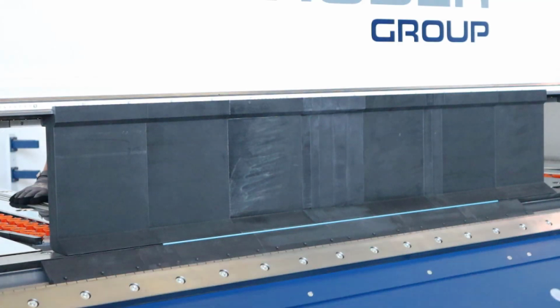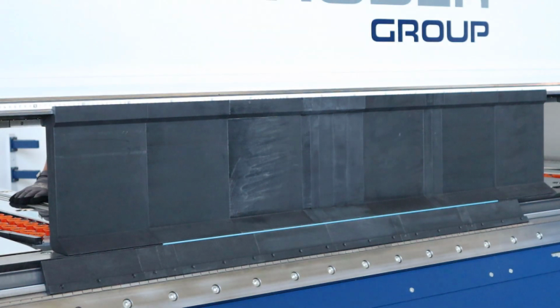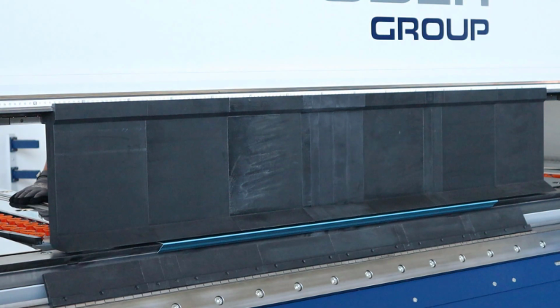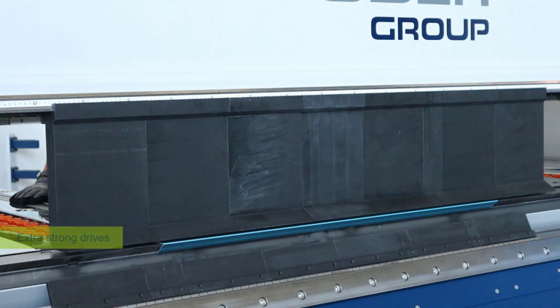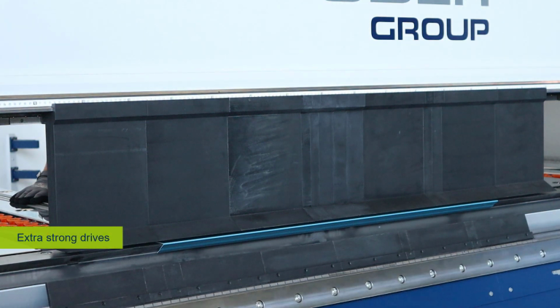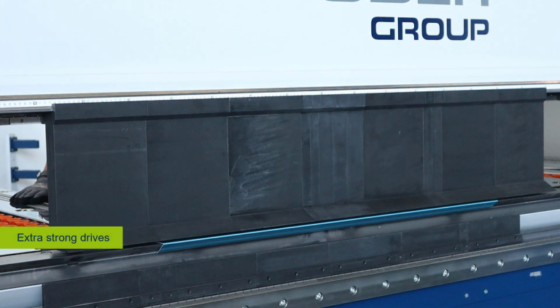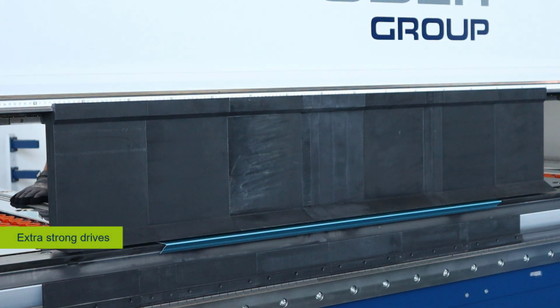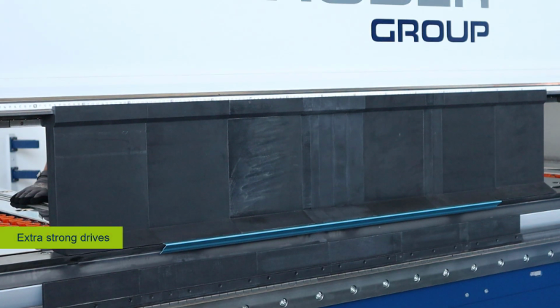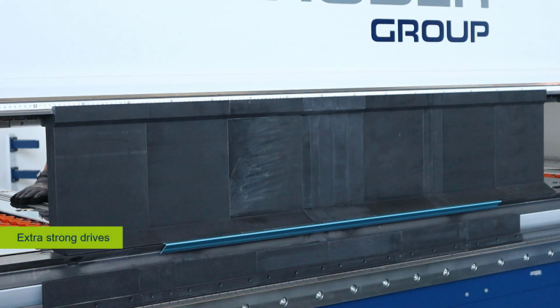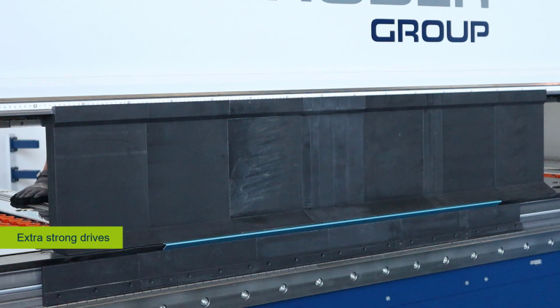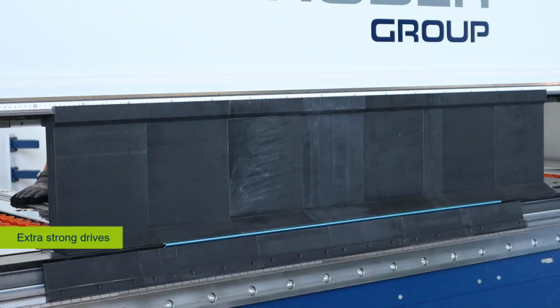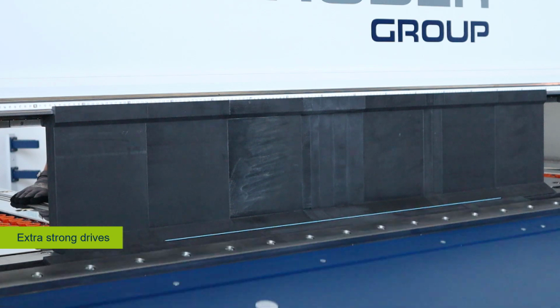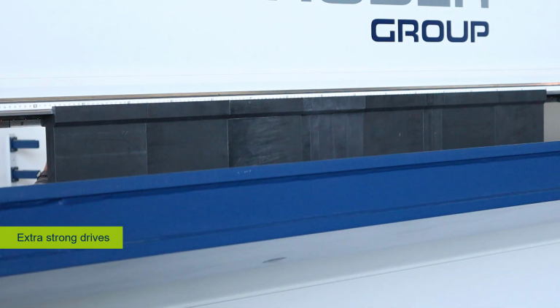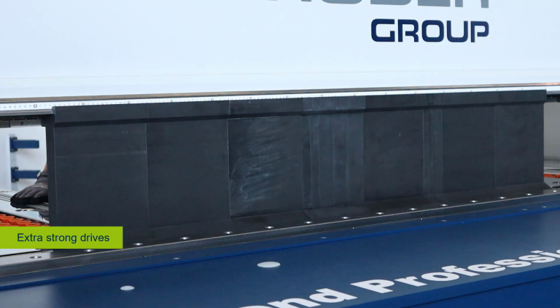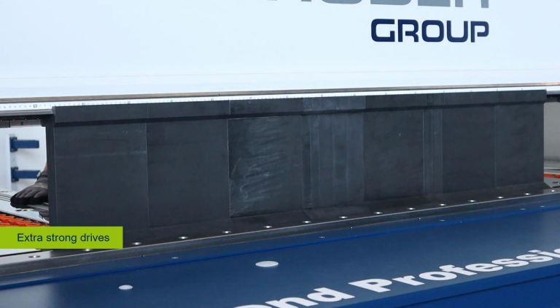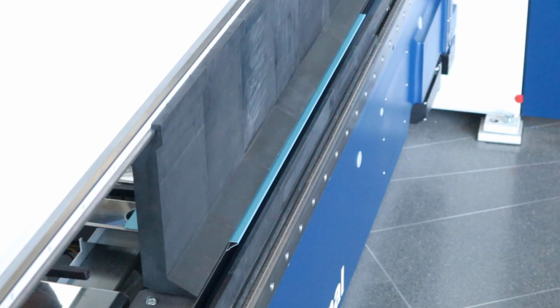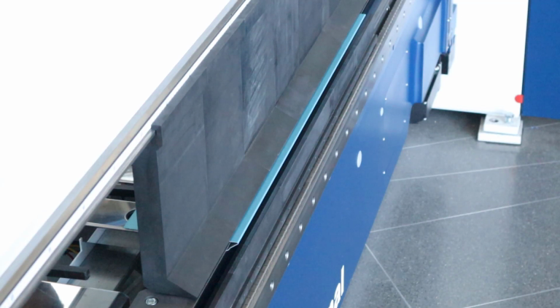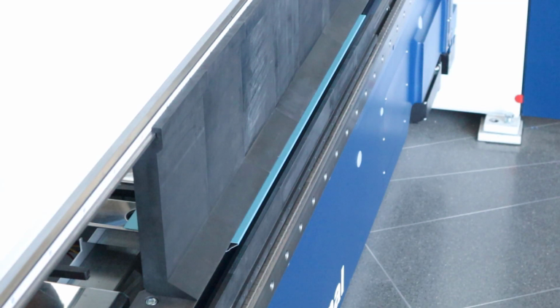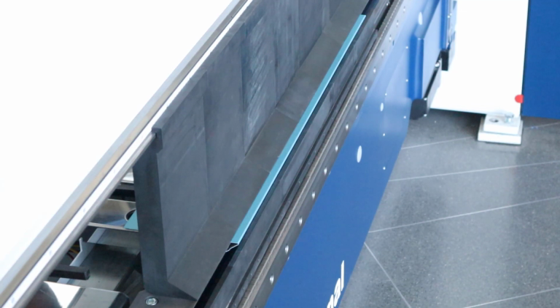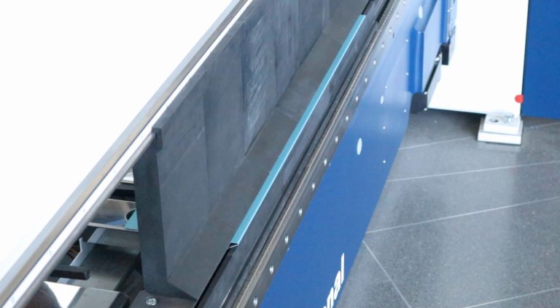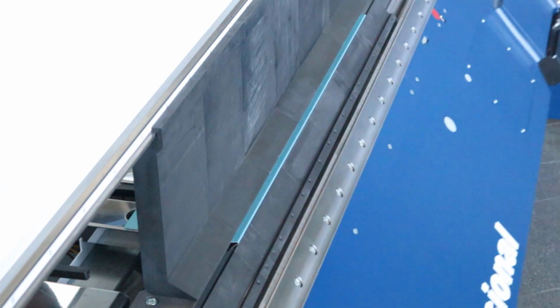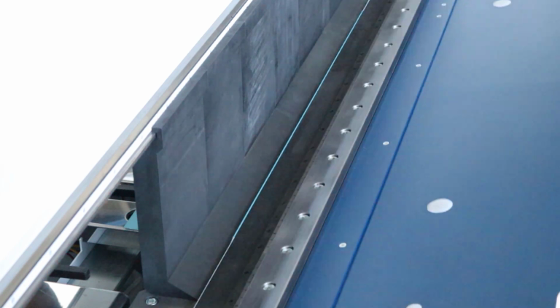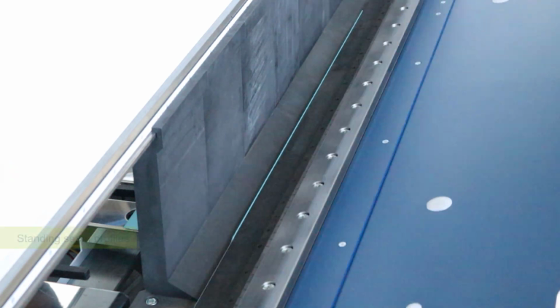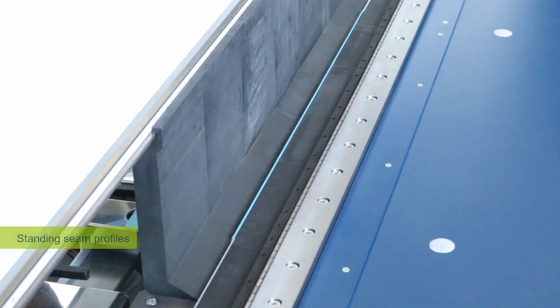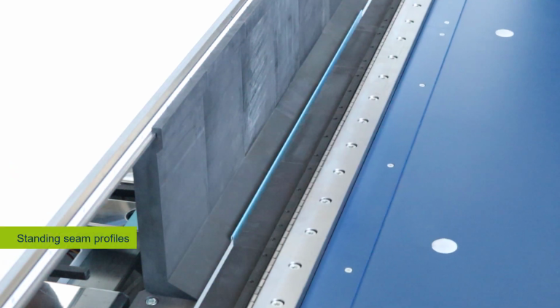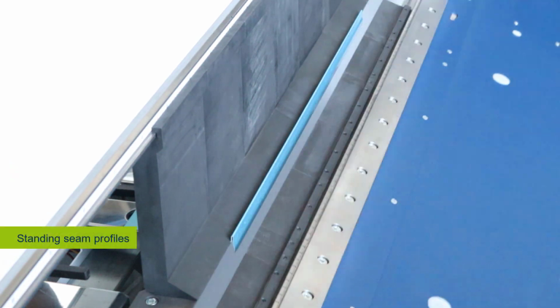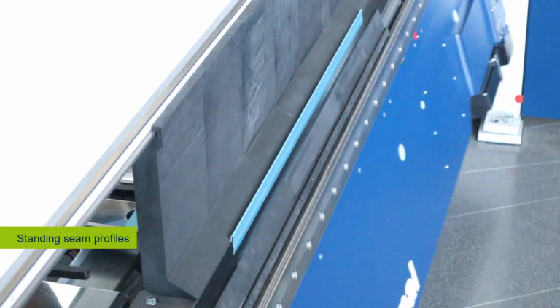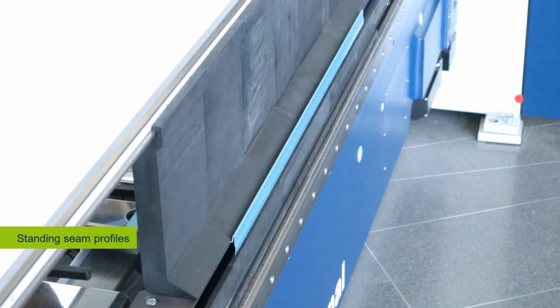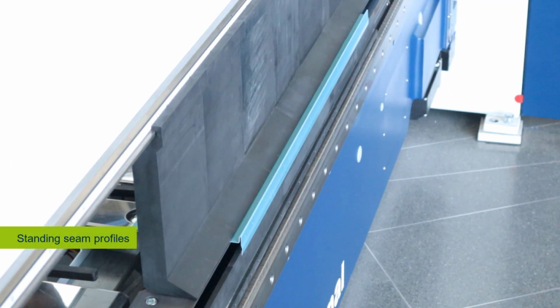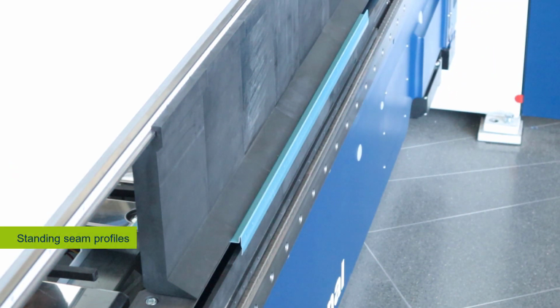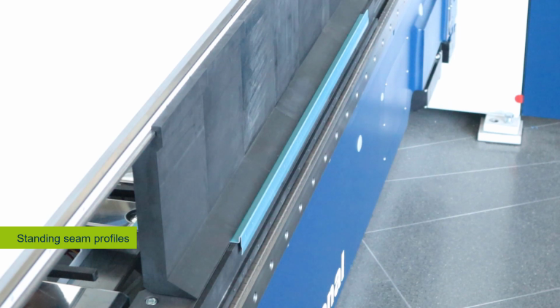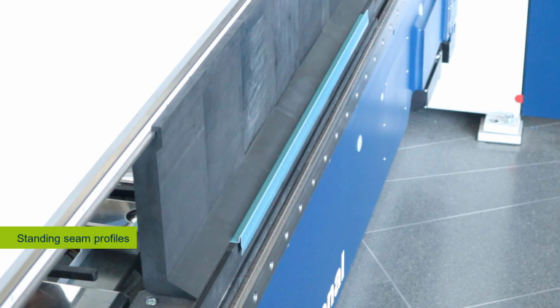Also new are the extra strong drives of the folding beam adjustment with ball screw spindles. This innovation helps you to fold standing seam profiles even on thicker materials with the help of the folding beam.